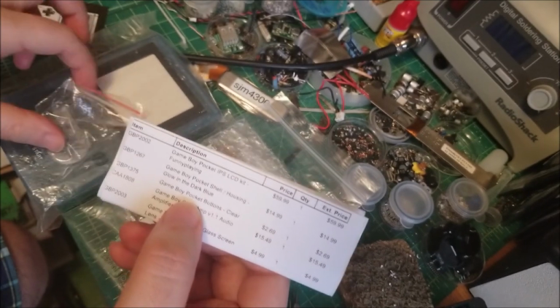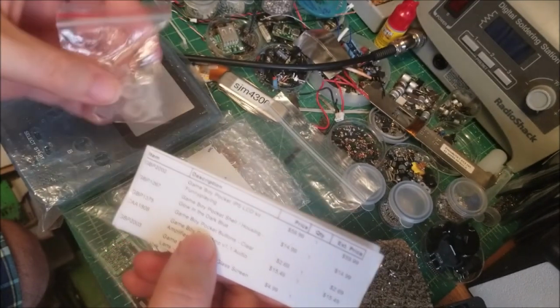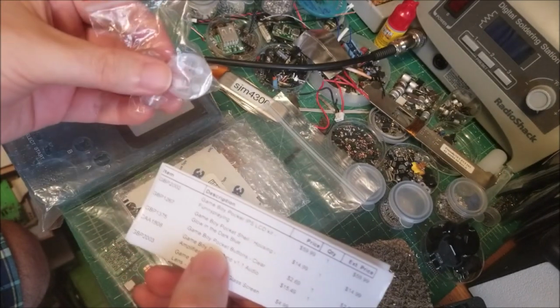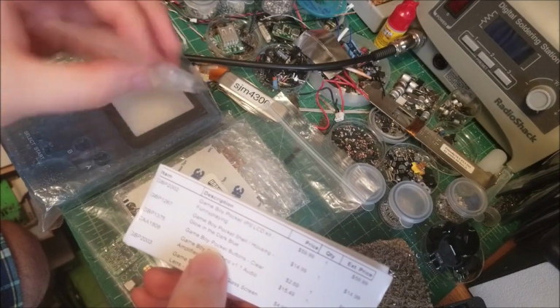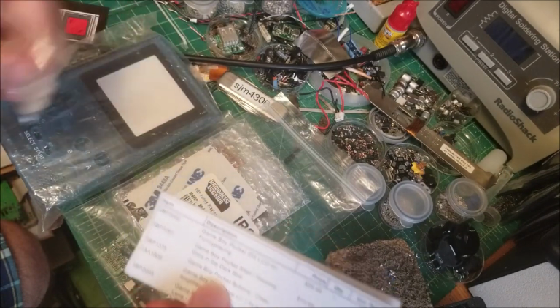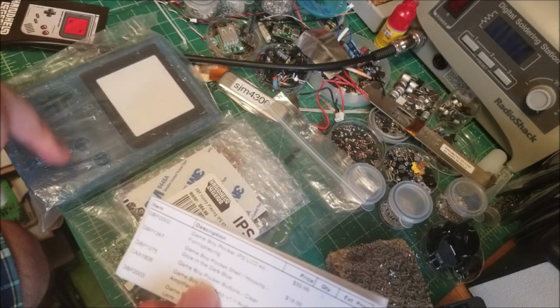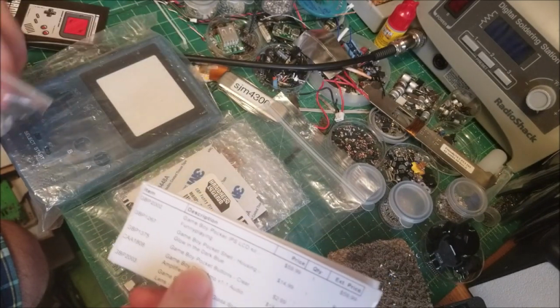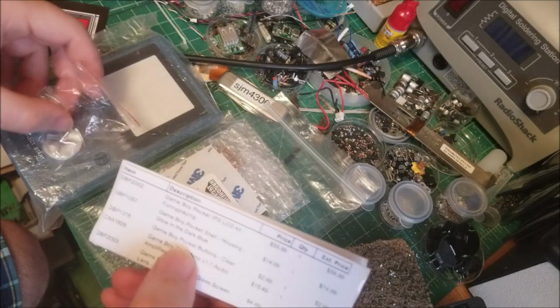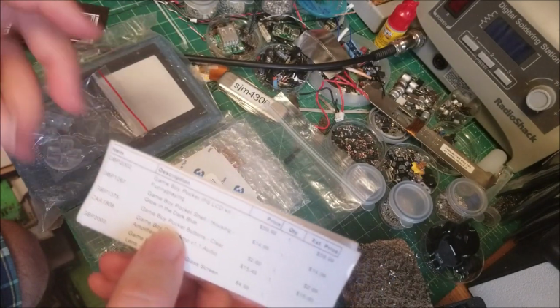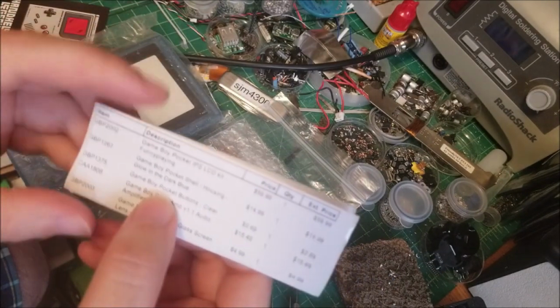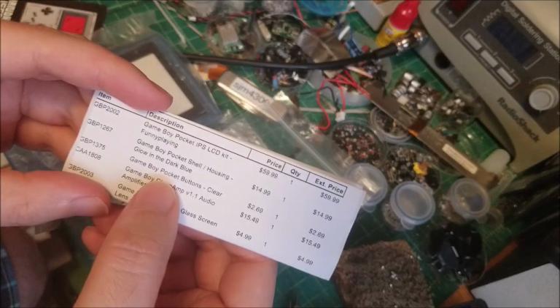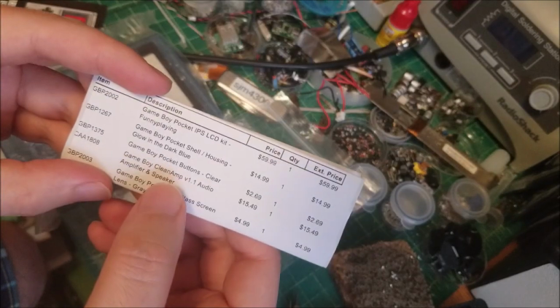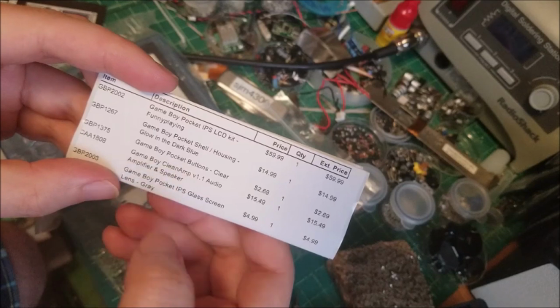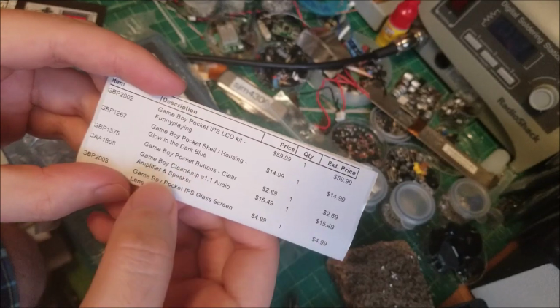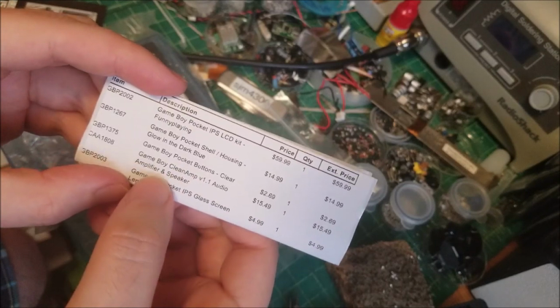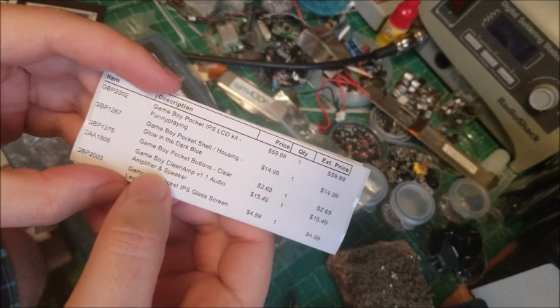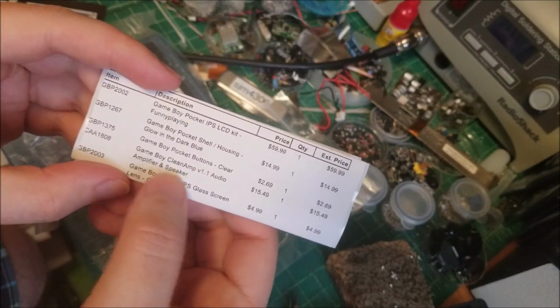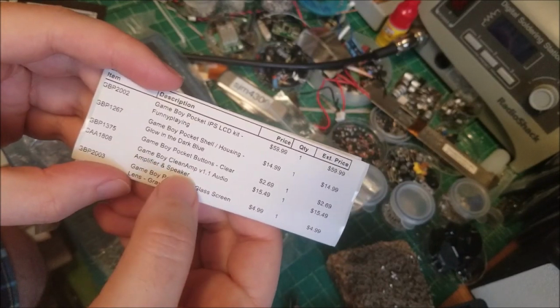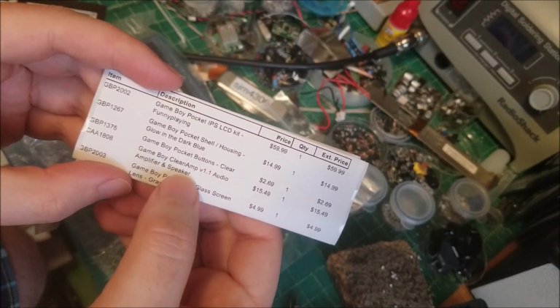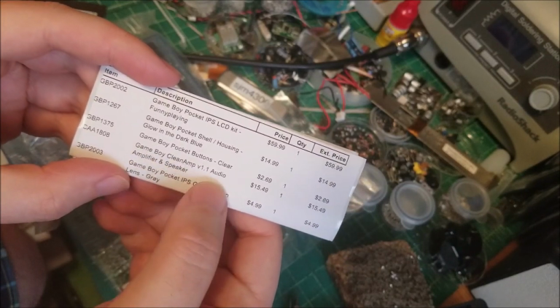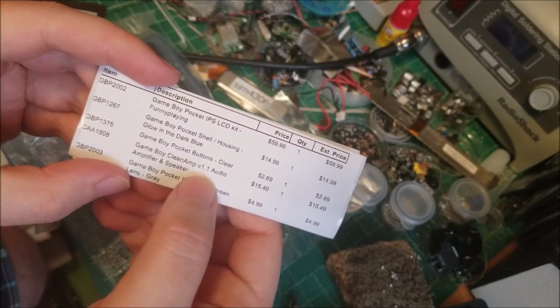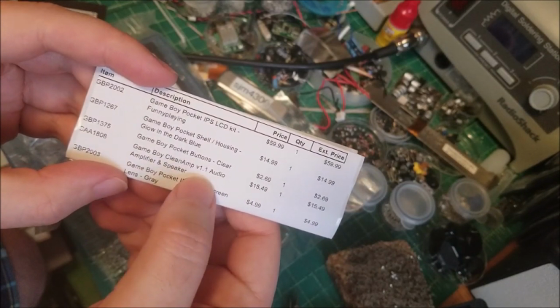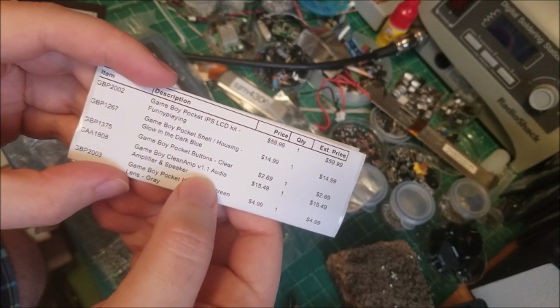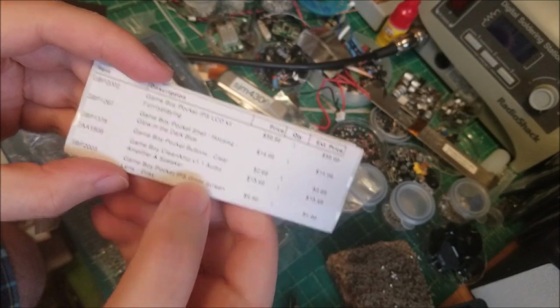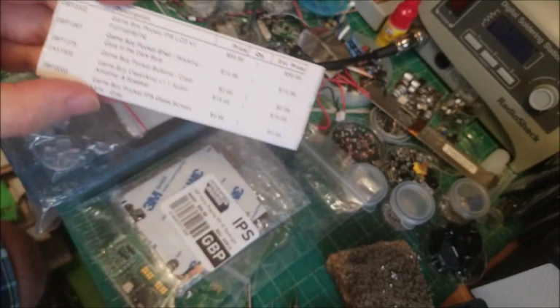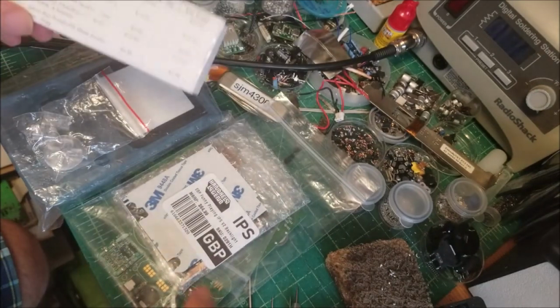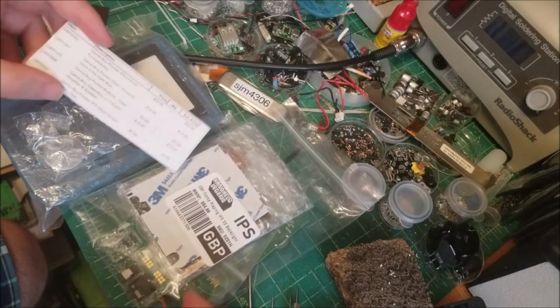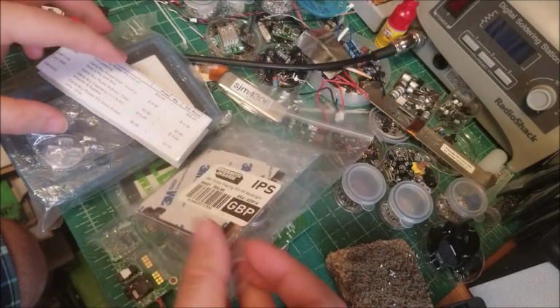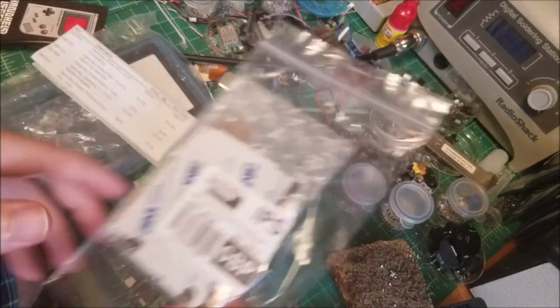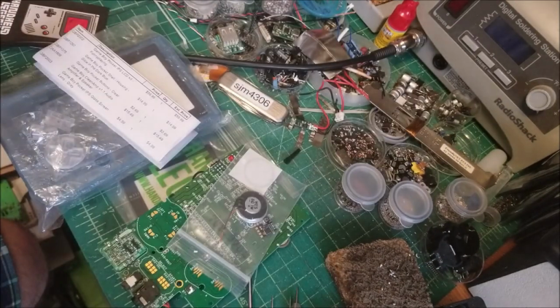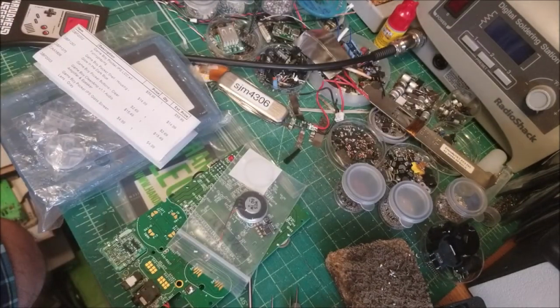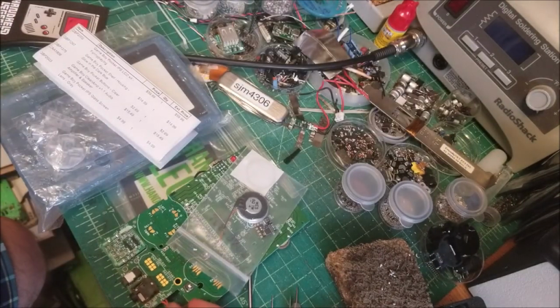He sent me some clear buttons to kind of go with the translucent motif. Additionally, I have the clean amp mod — it's version 1.1.